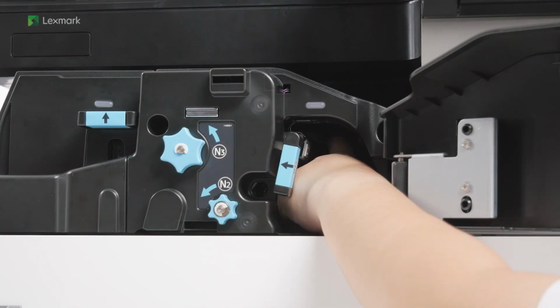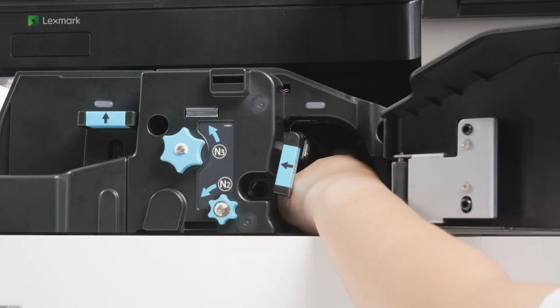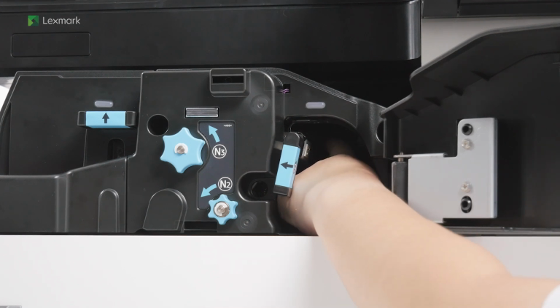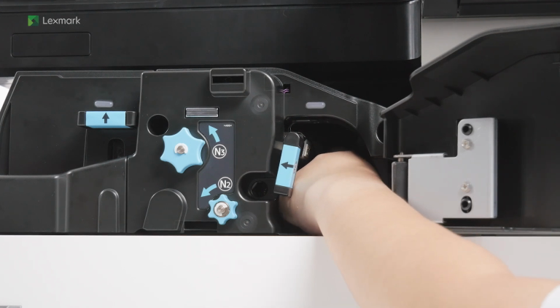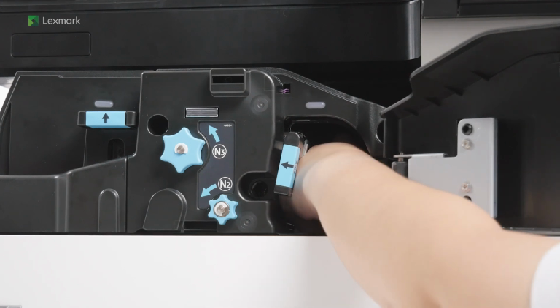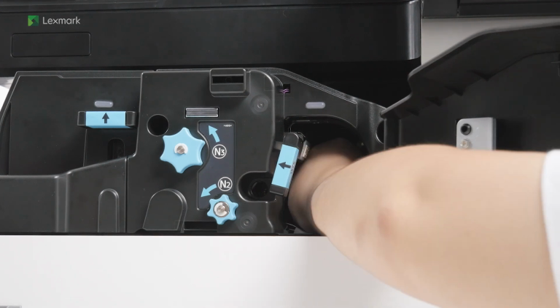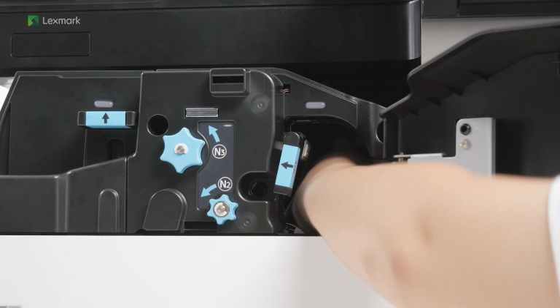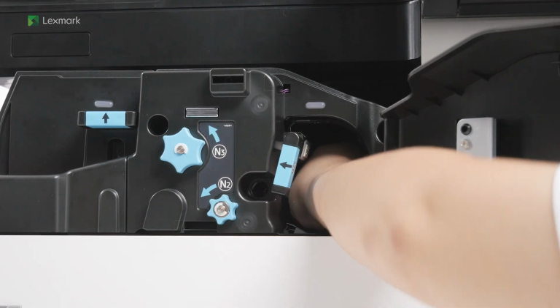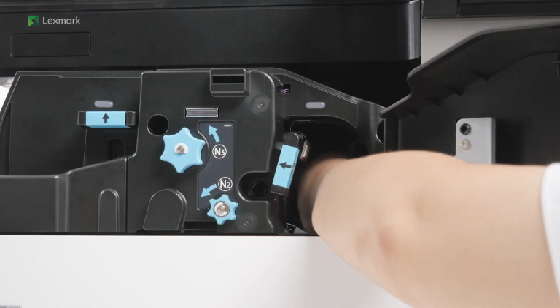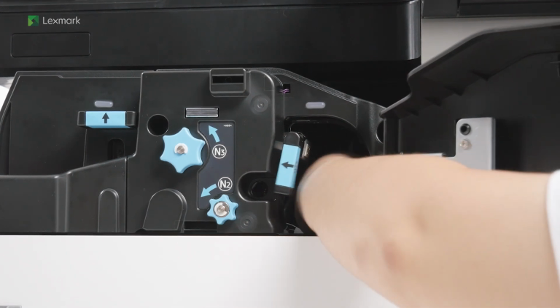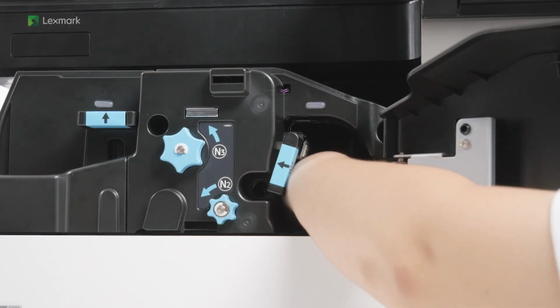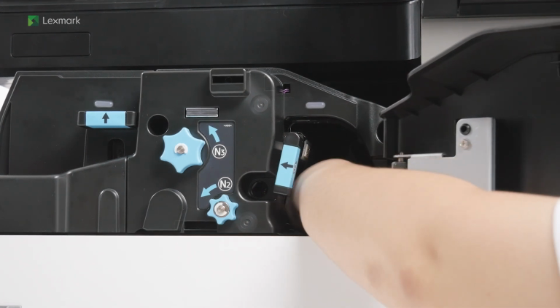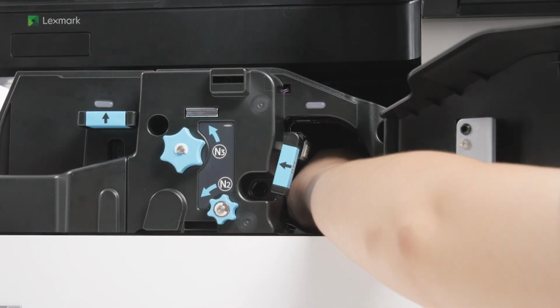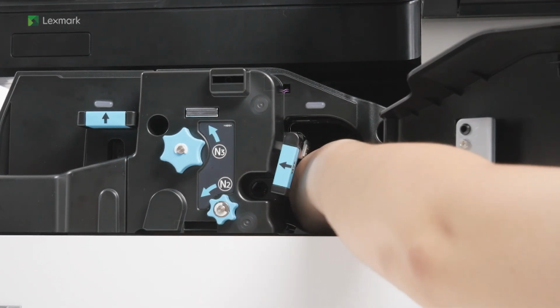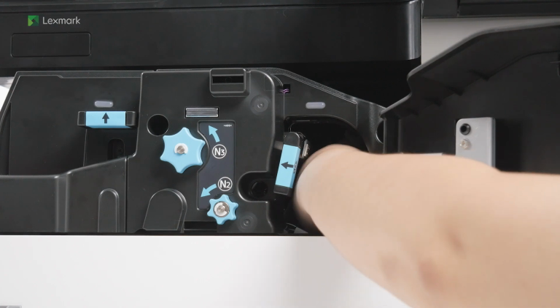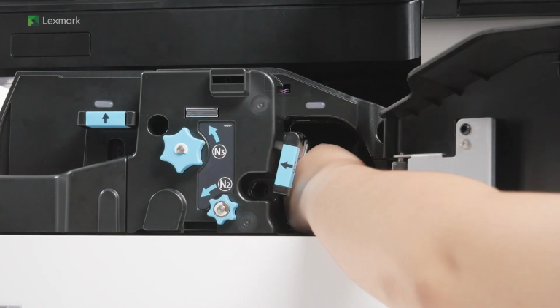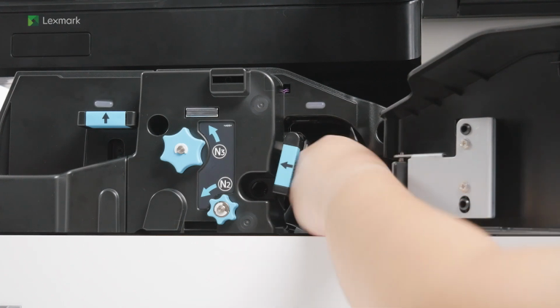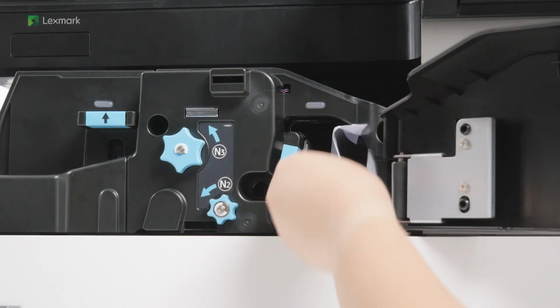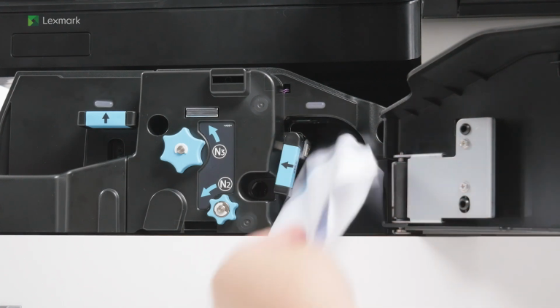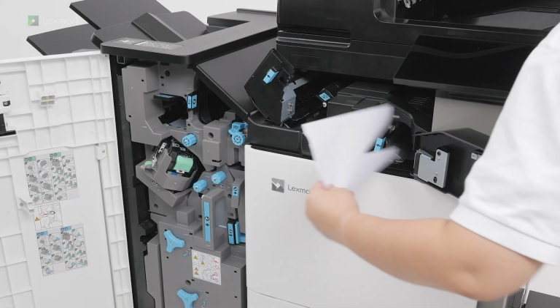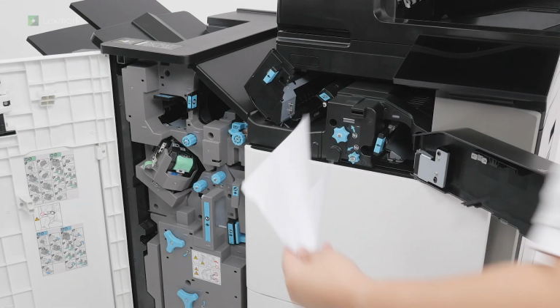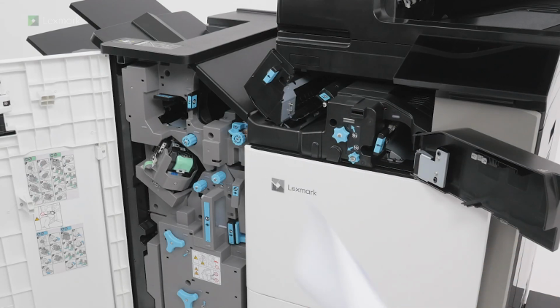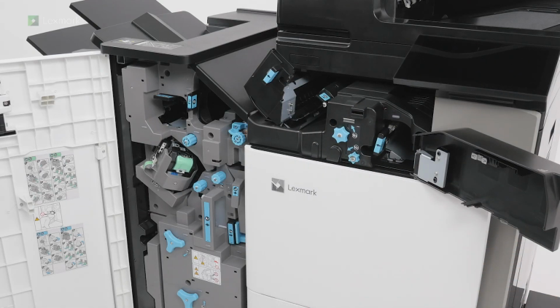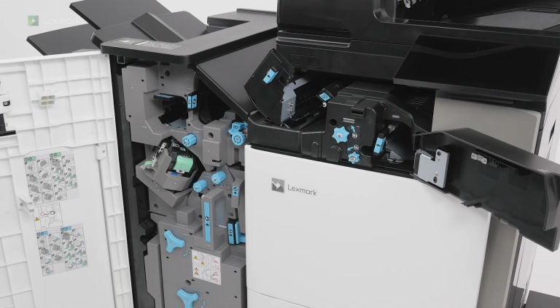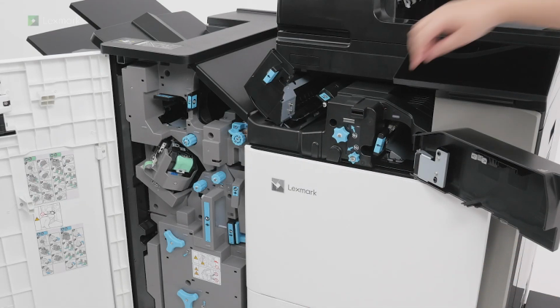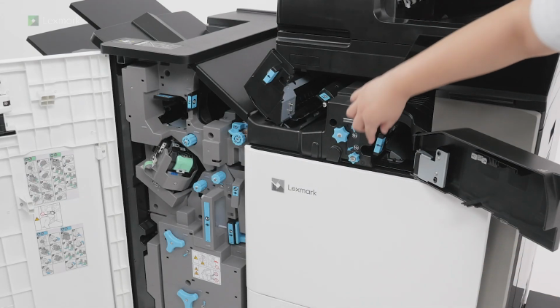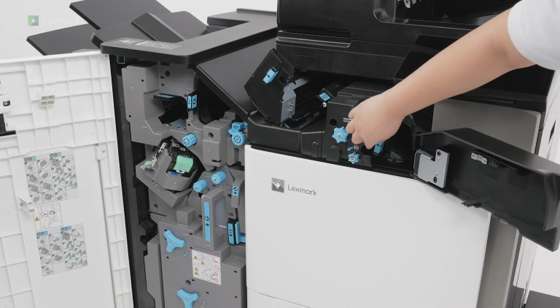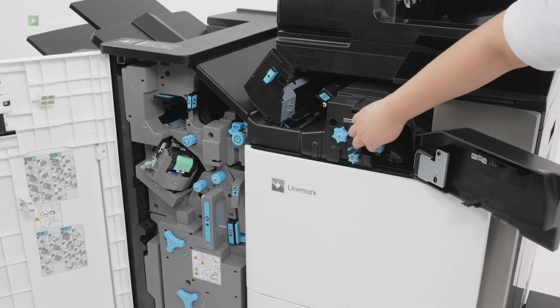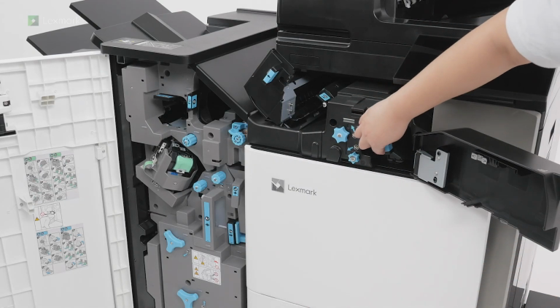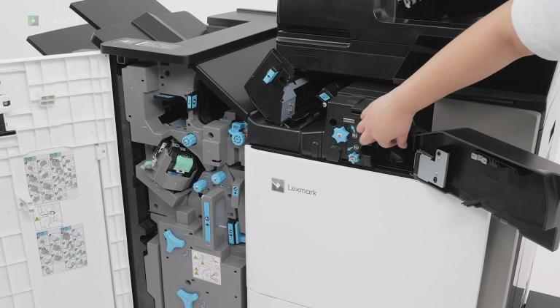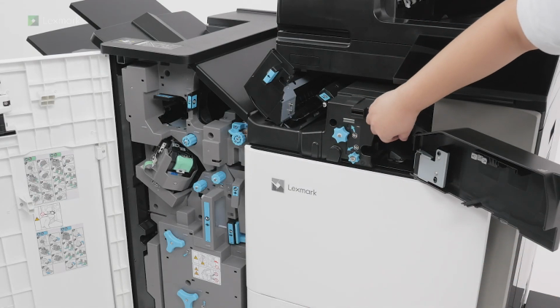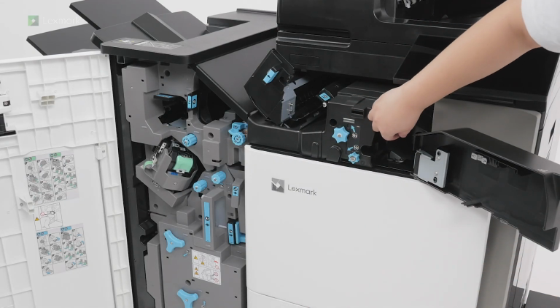To avoid damaging the printer, remove any hand accessories before removing the jammed paper. Return handle N1 to its original position.